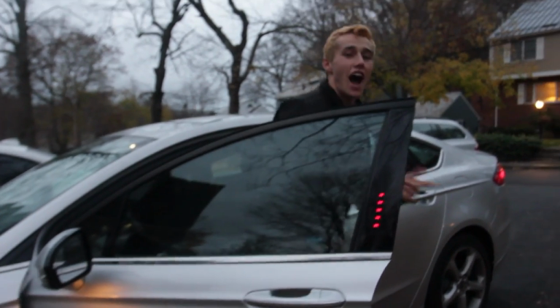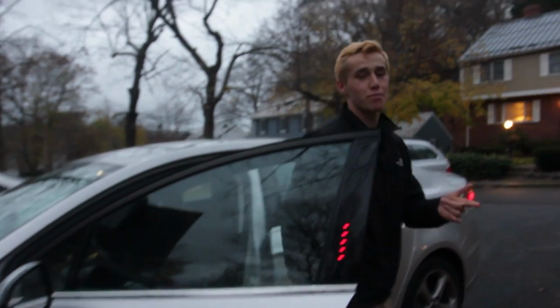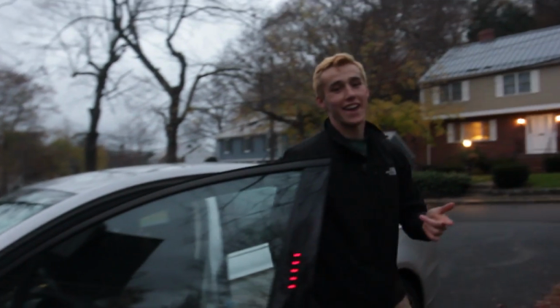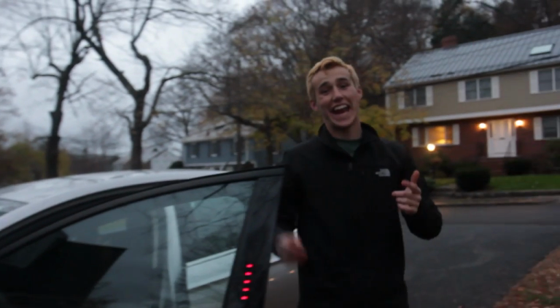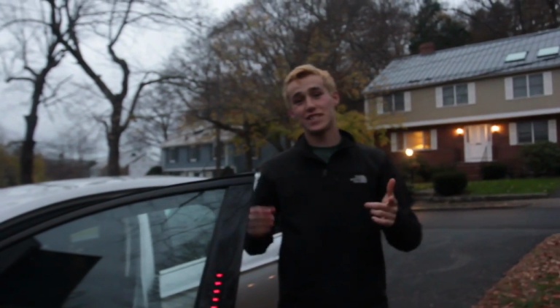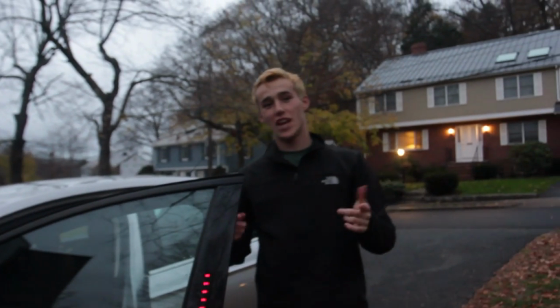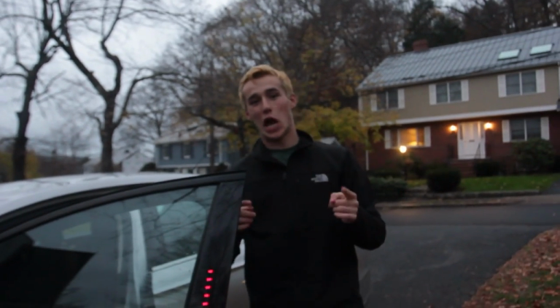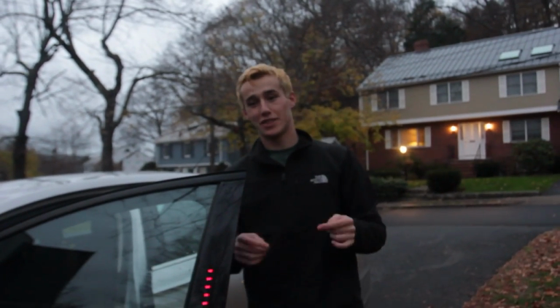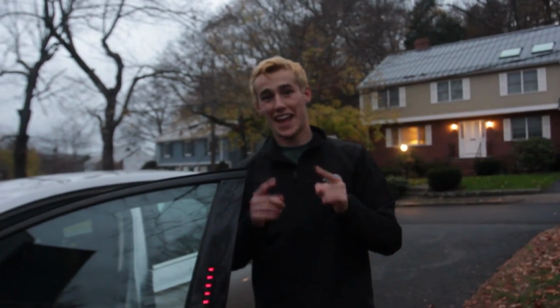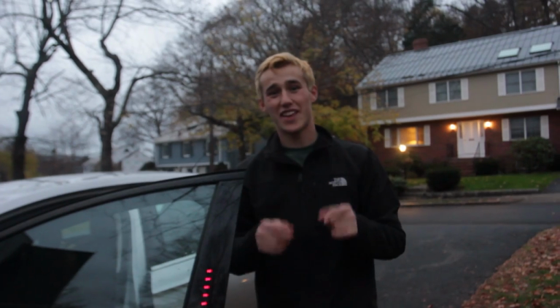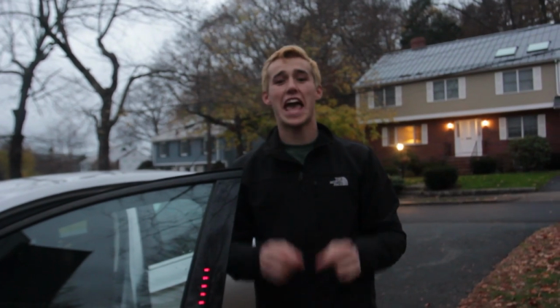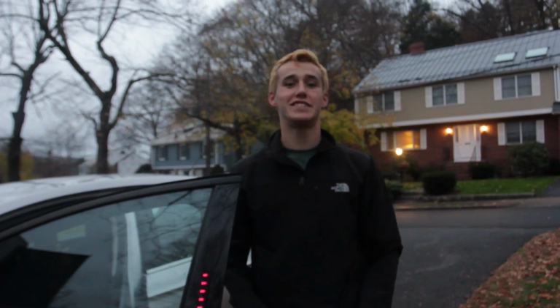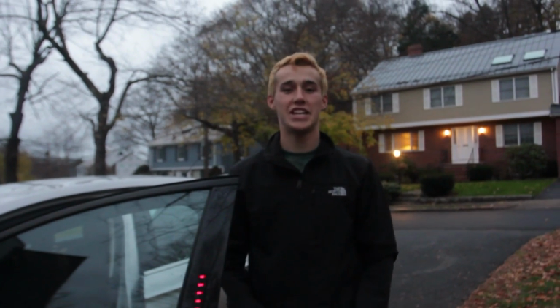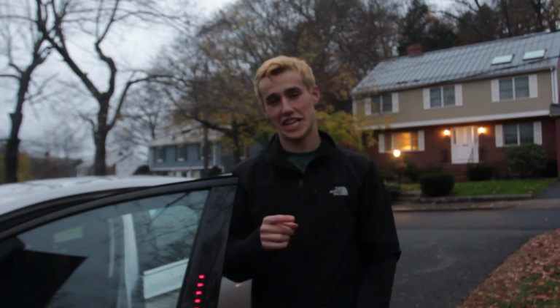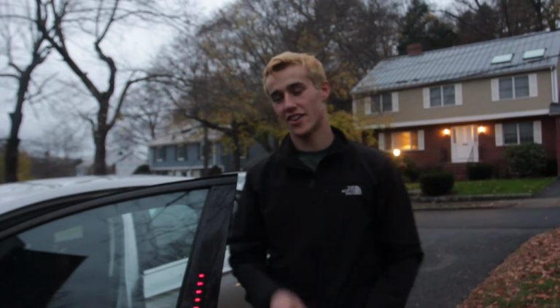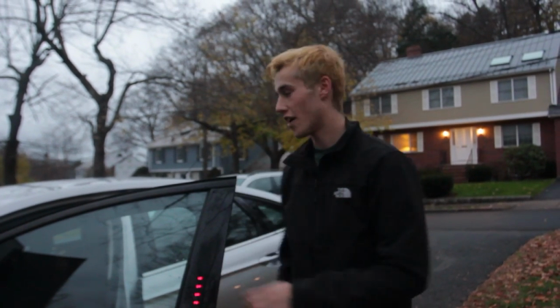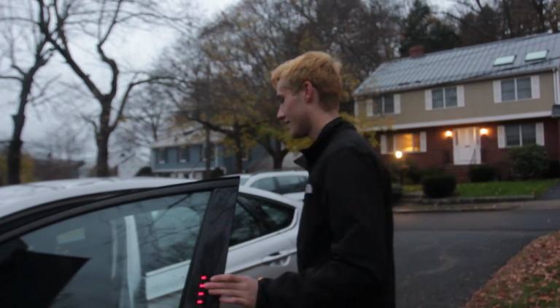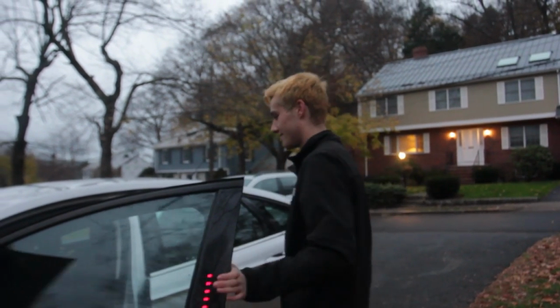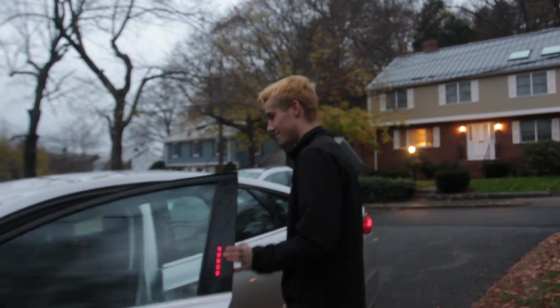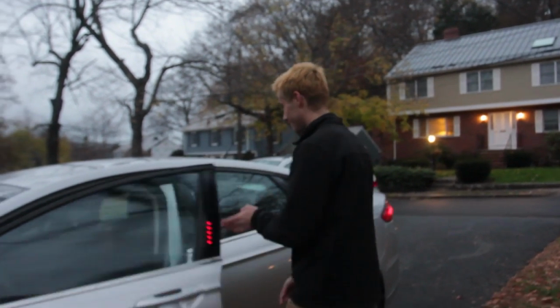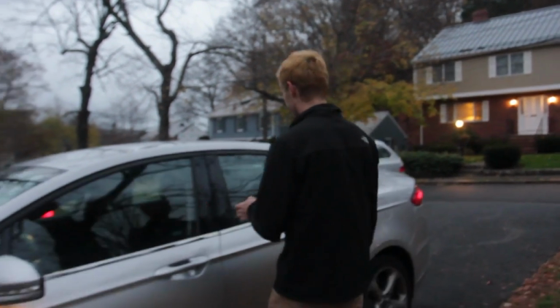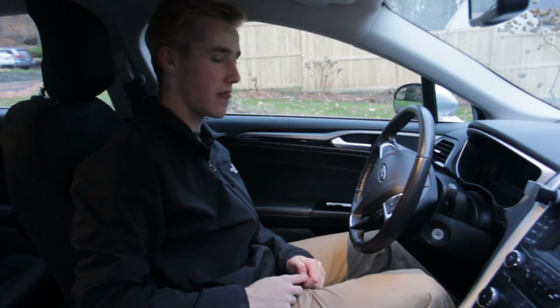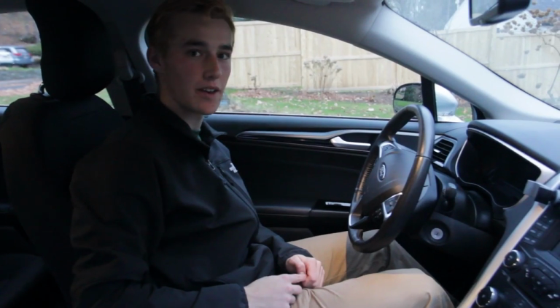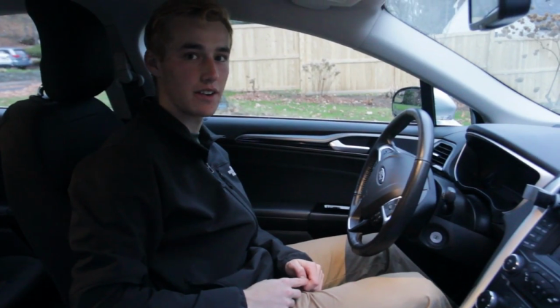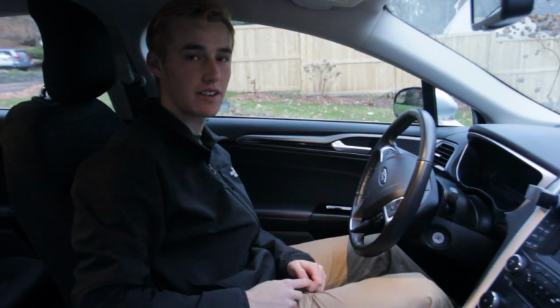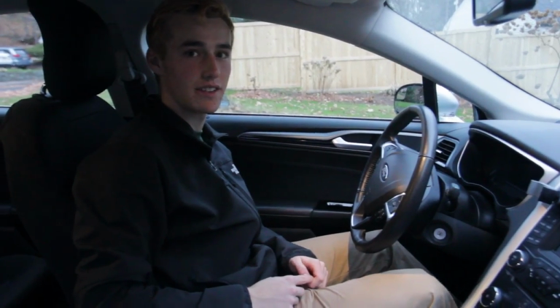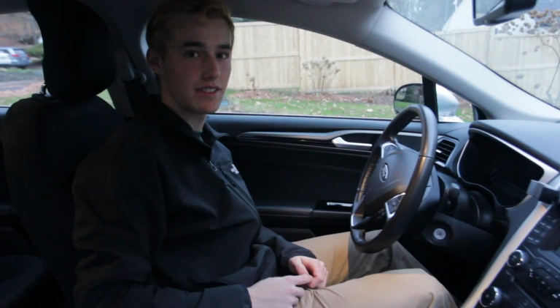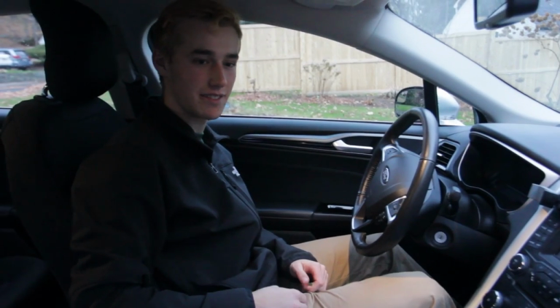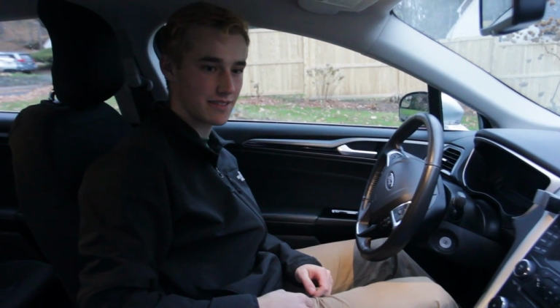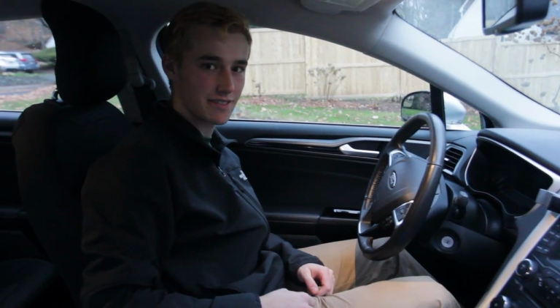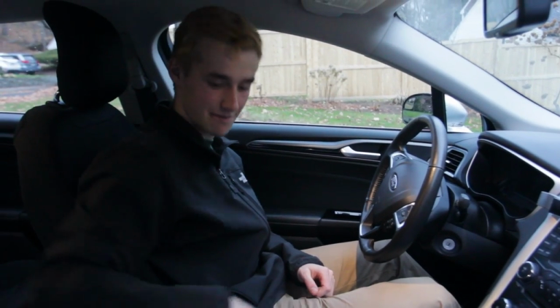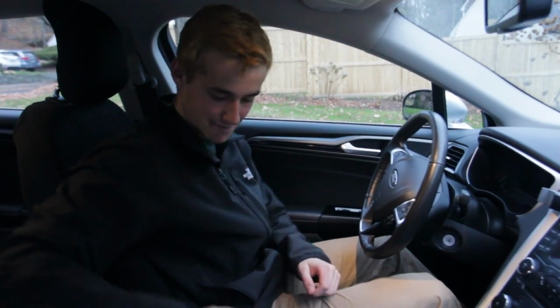I'm Brad and this video is all about the 10 things every teenager needs in their car. The first thing that every teenager needs in their car is an aux cord.